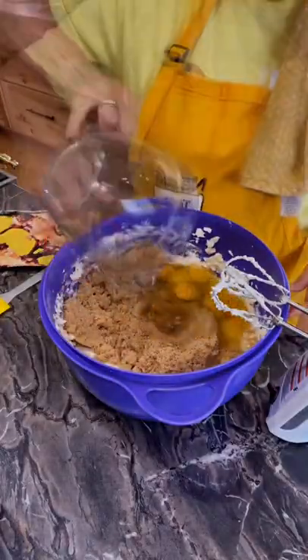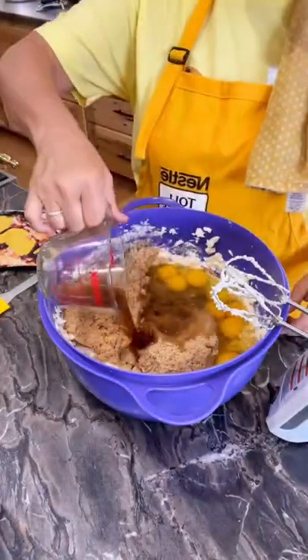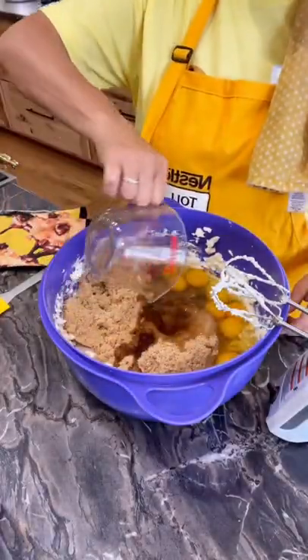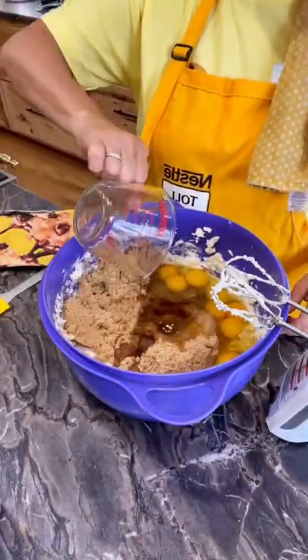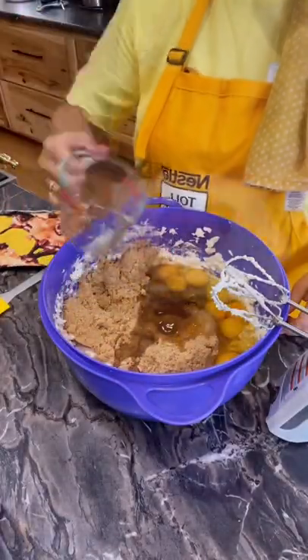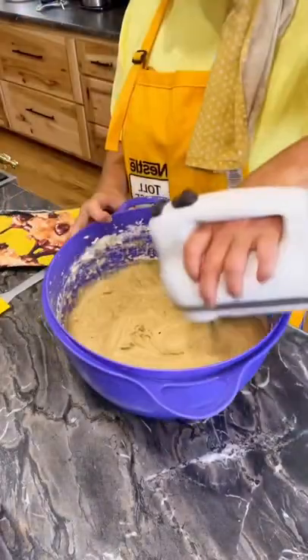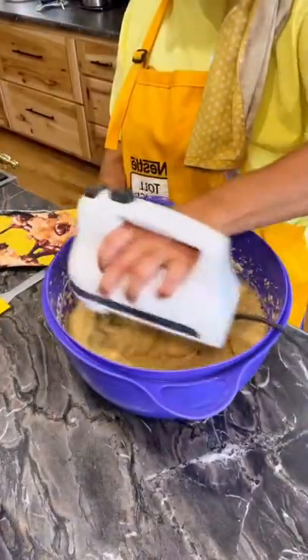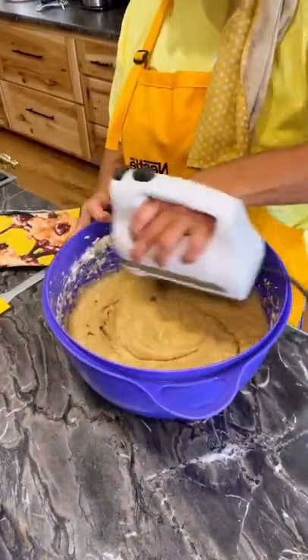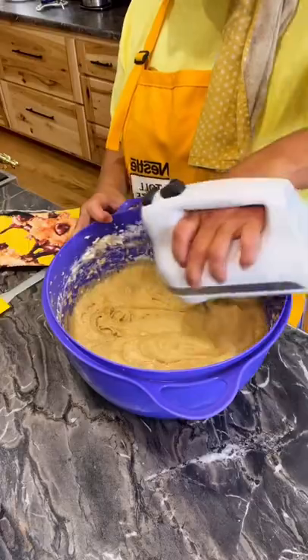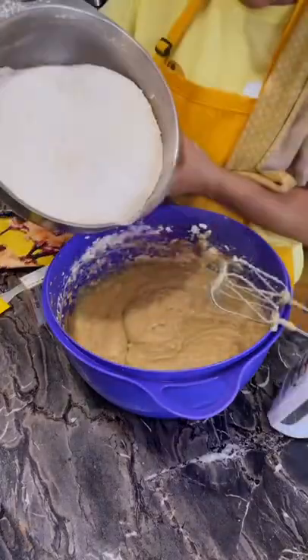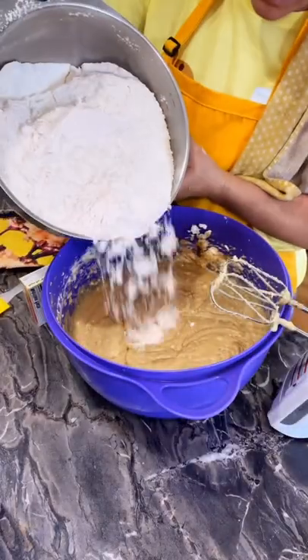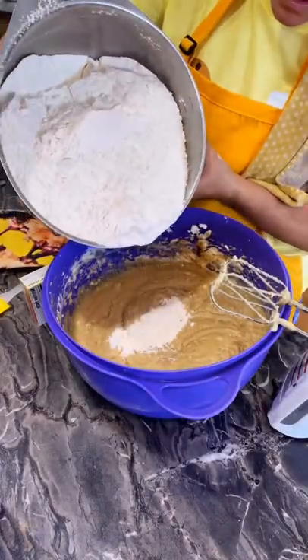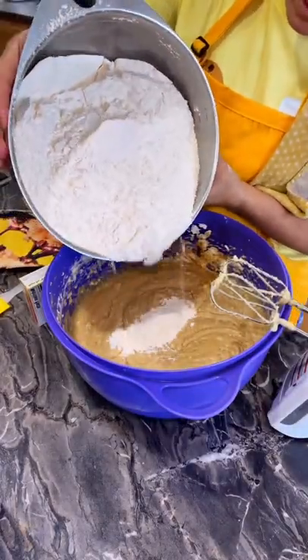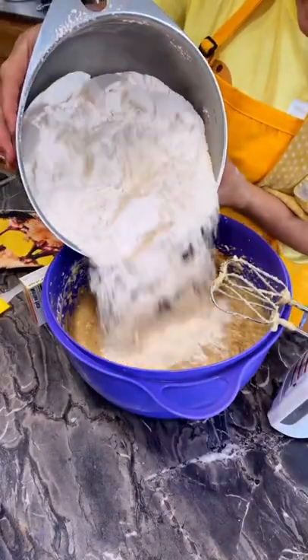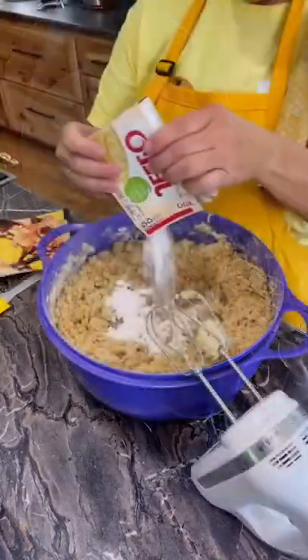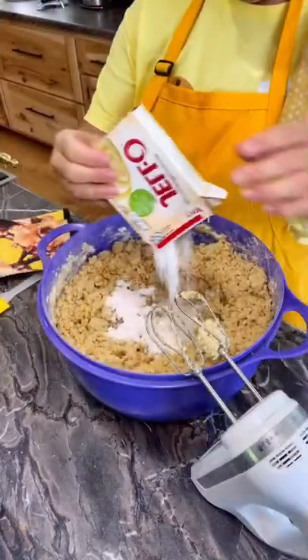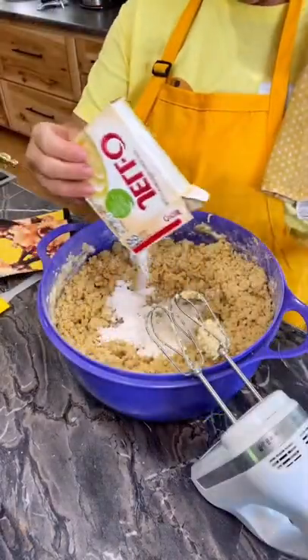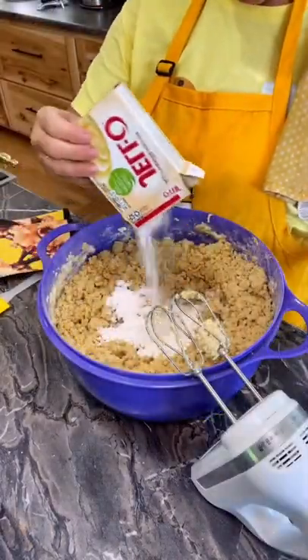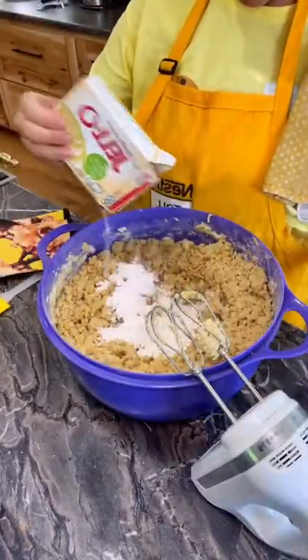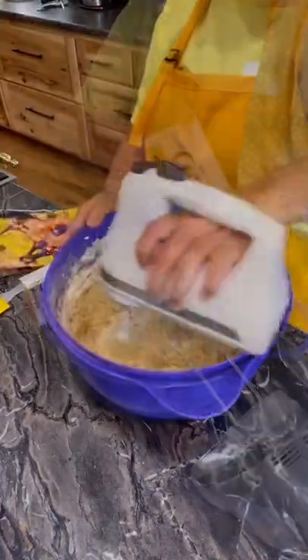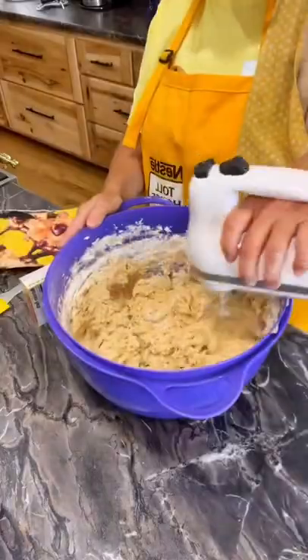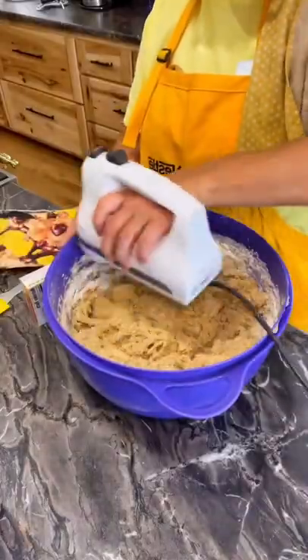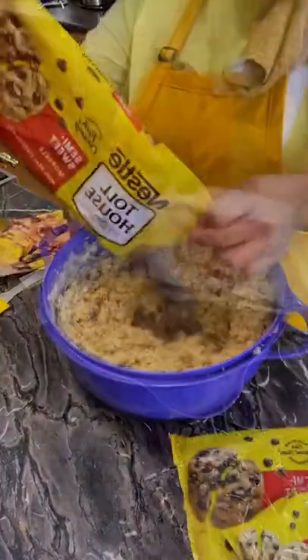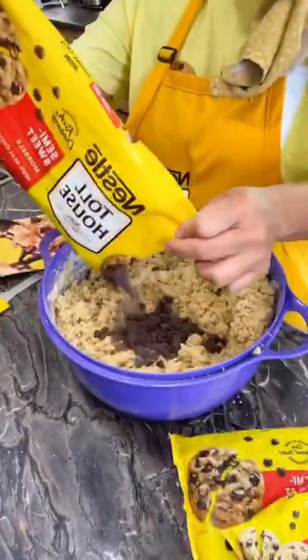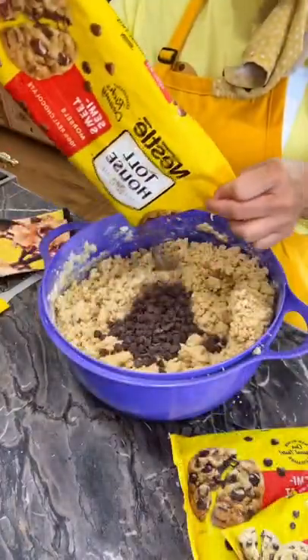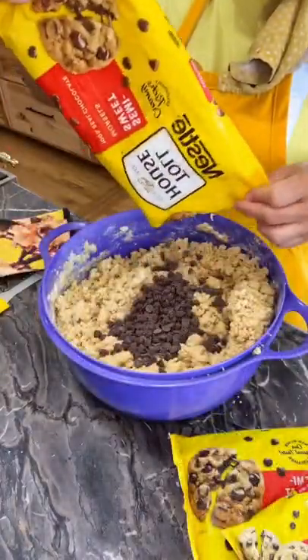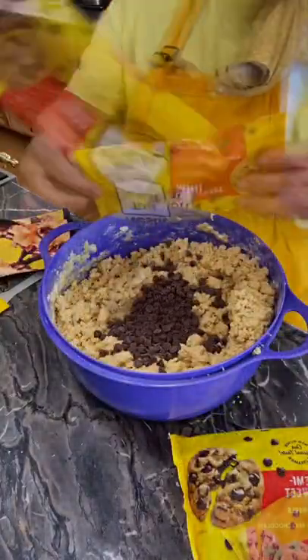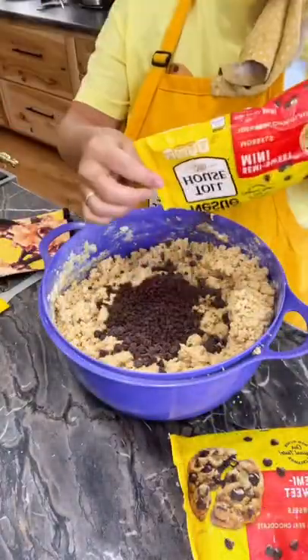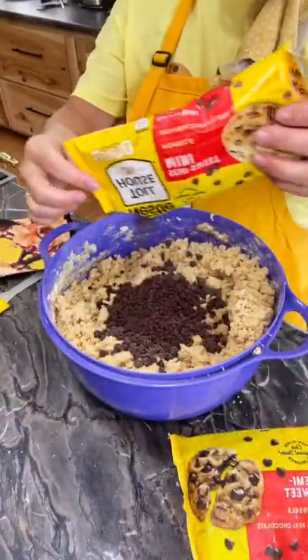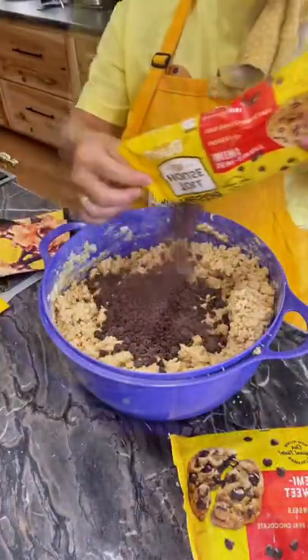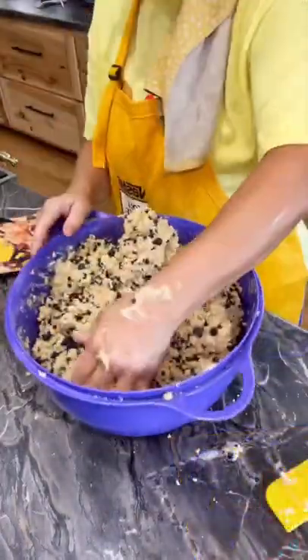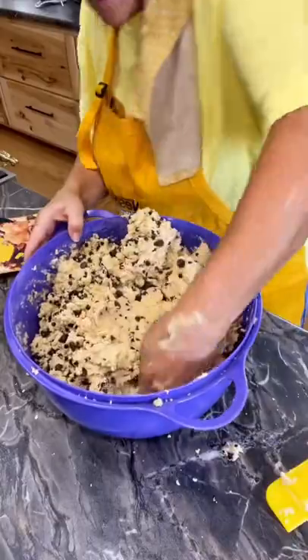Mix and then add 3 cups of flour, 1 teaspoon of baking soda and salt, and then 1 box of vanilla instant pudding mix. Mix that up and then add a package of semi-sweet chocolate chips and 1 package of mini semi-sweet chocolate chips.